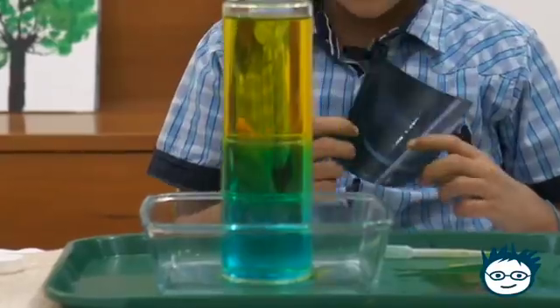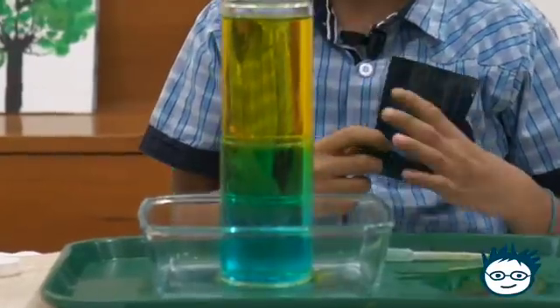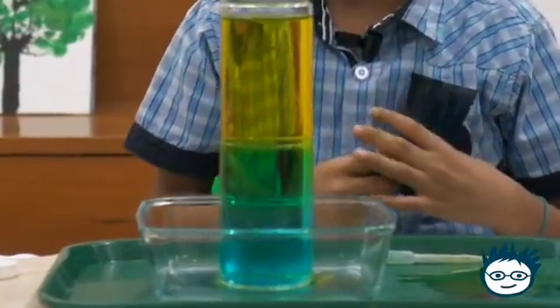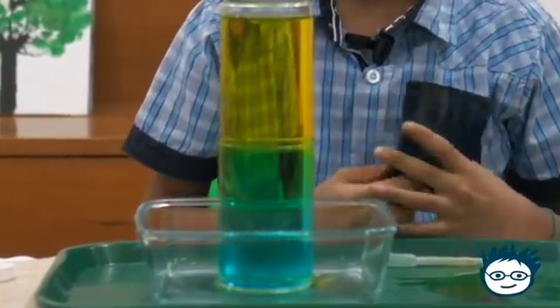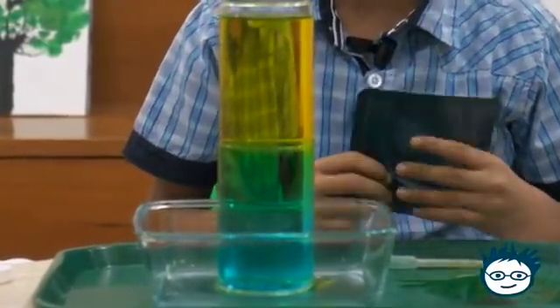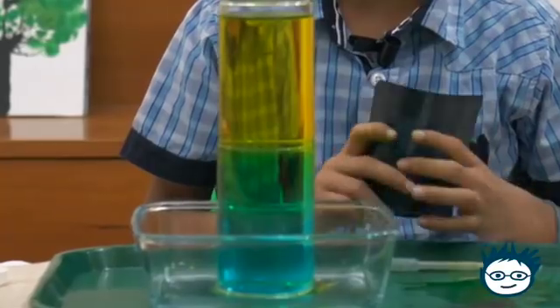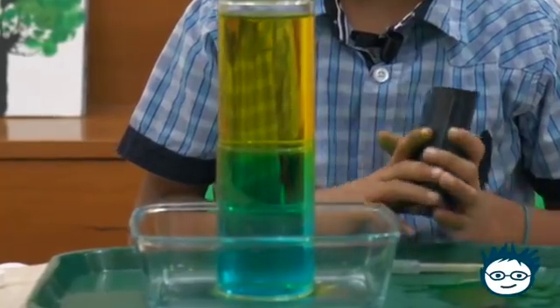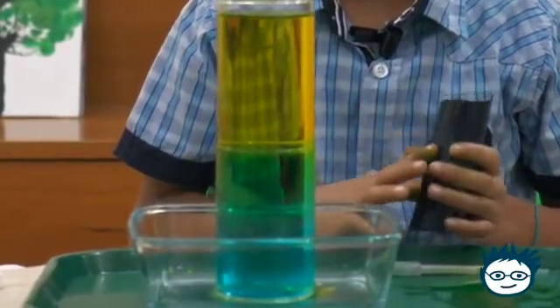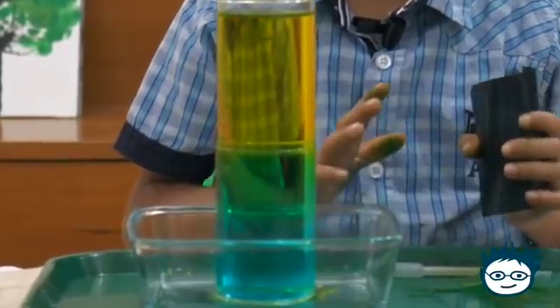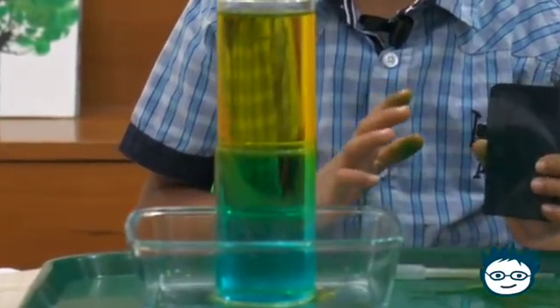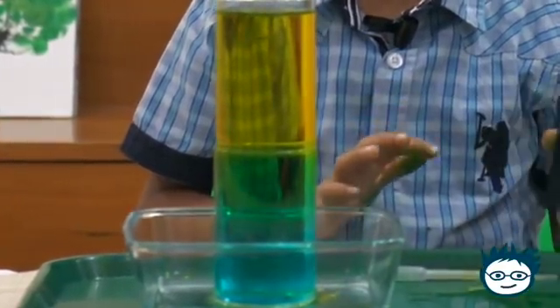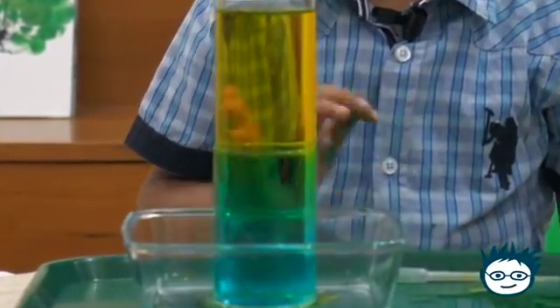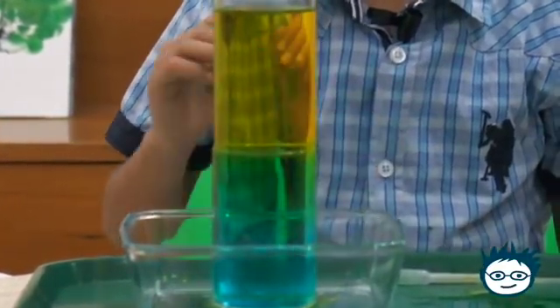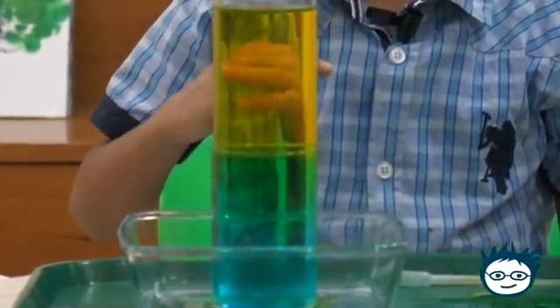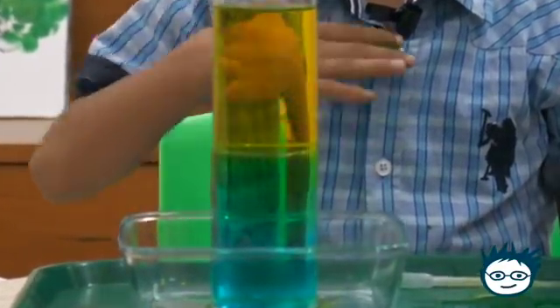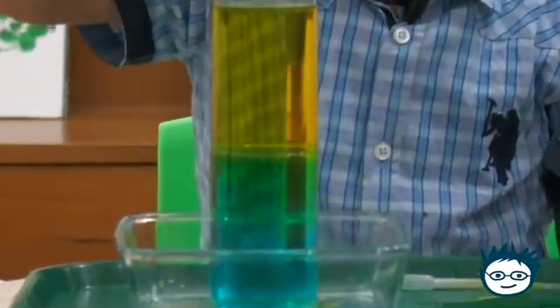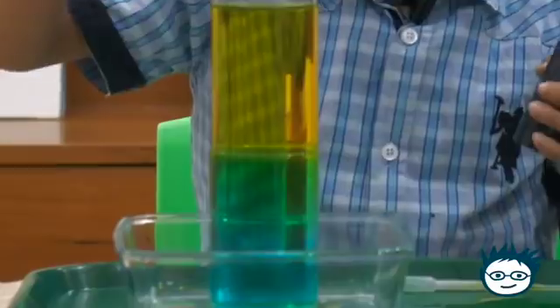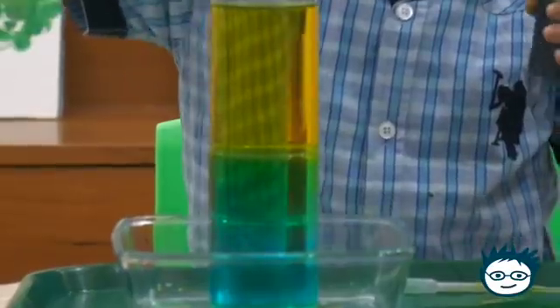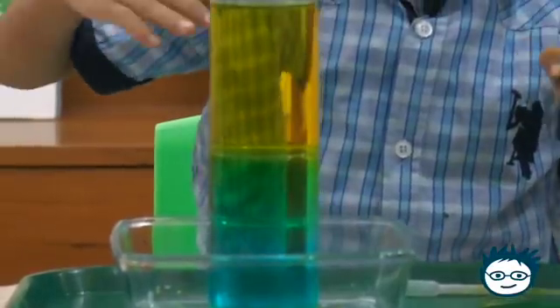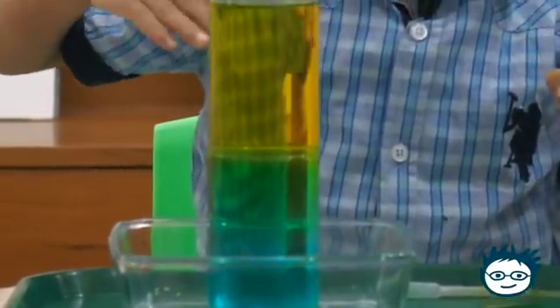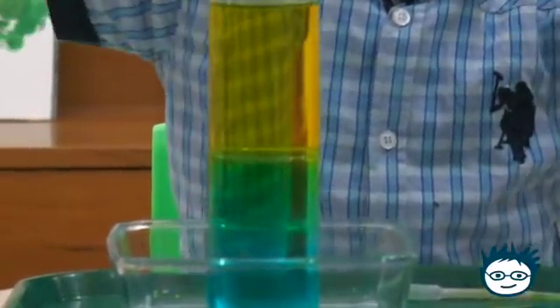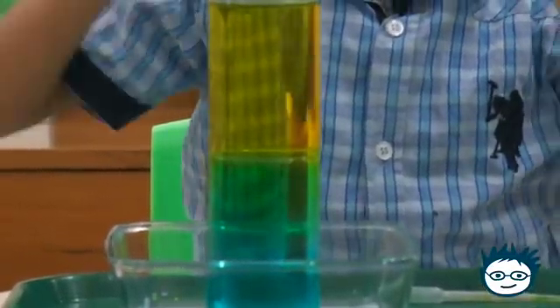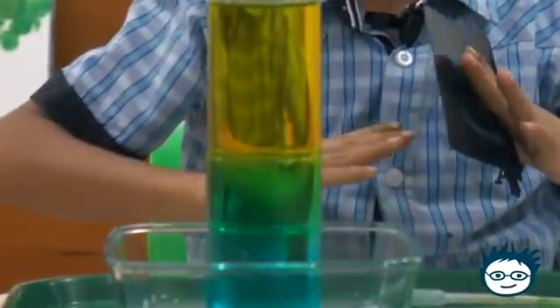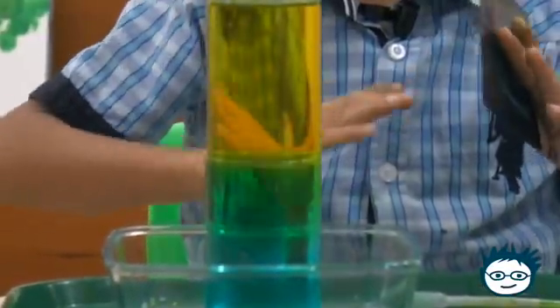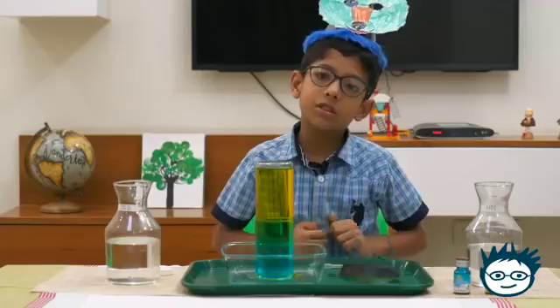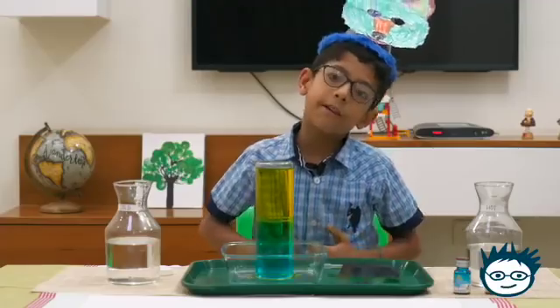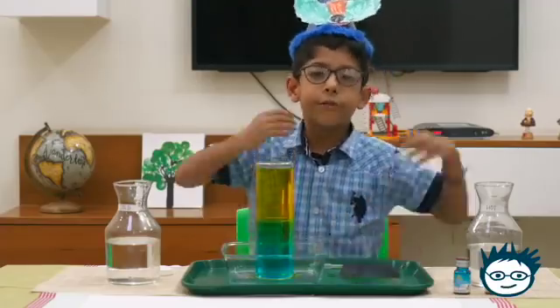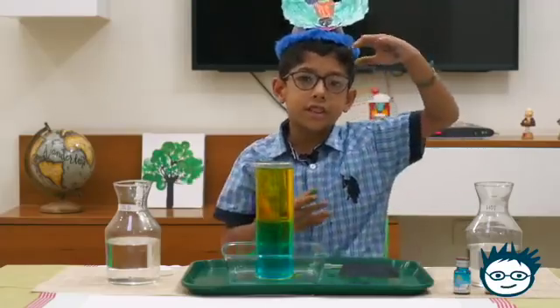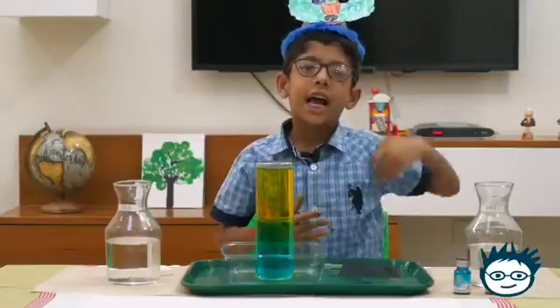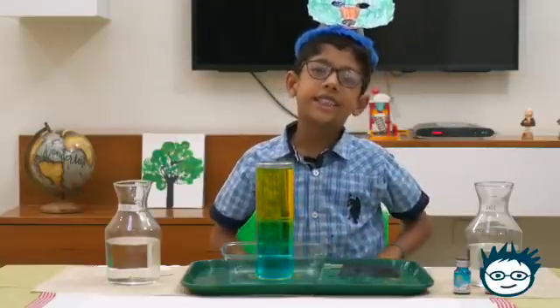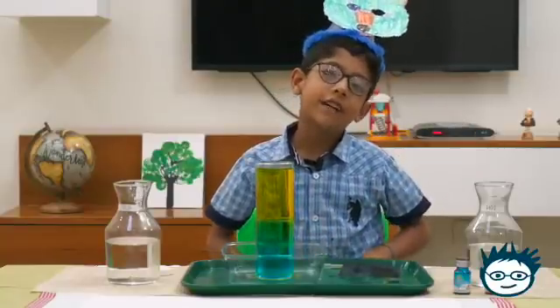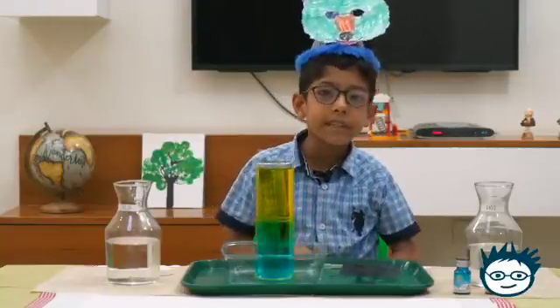Generally, the hot liquid stays up and the cold liquid stays down. That's why they didn't get mixed, and they stayed in their place. Now we will reverse it and see what happens.